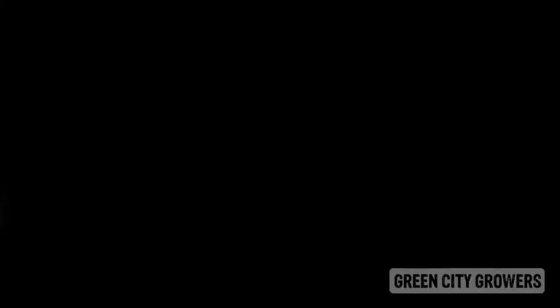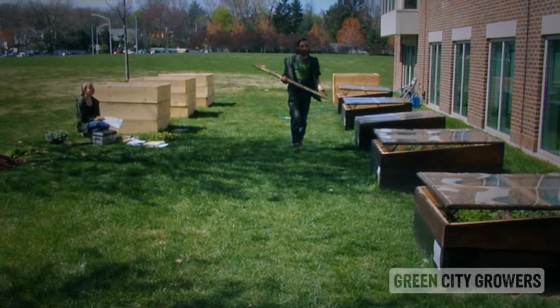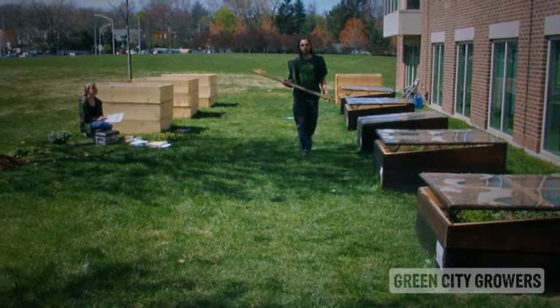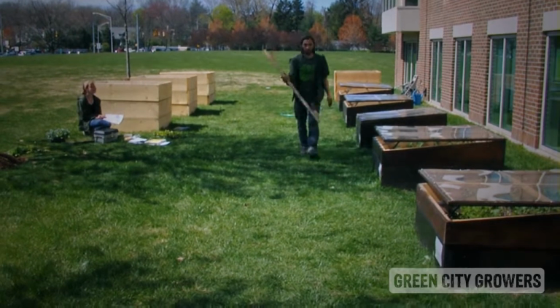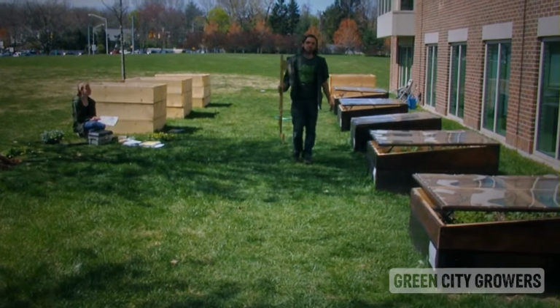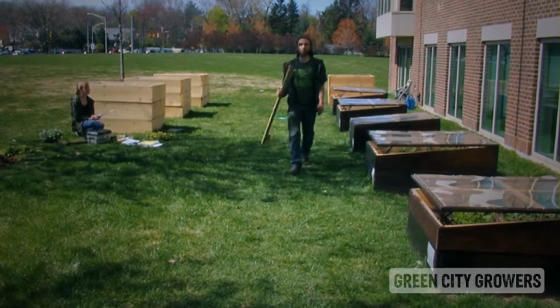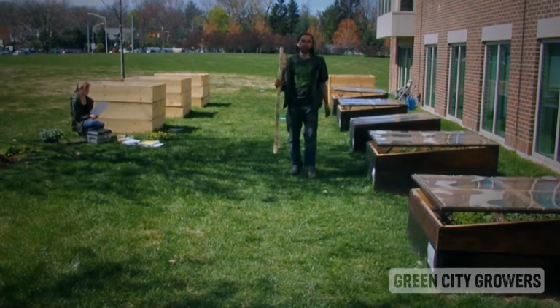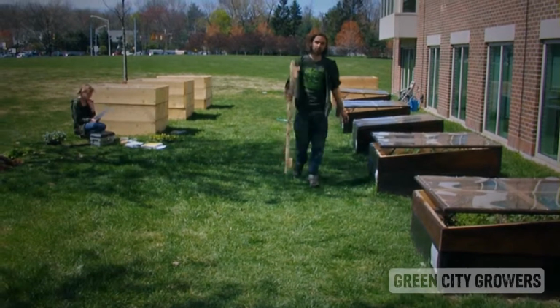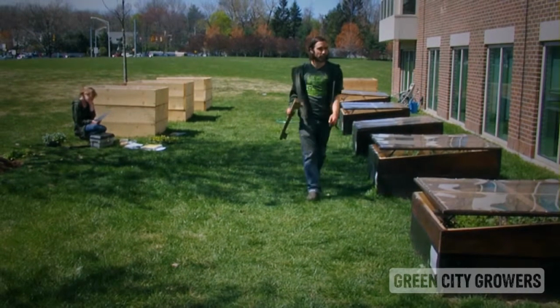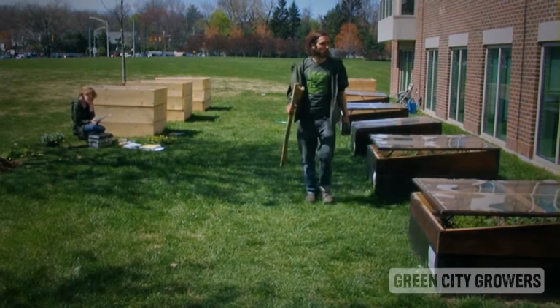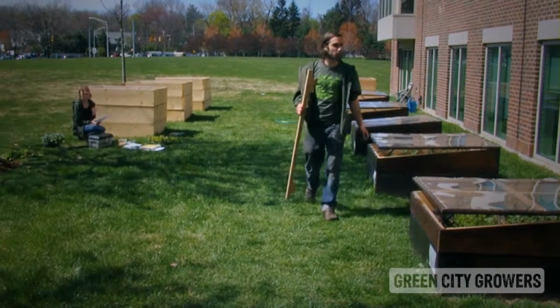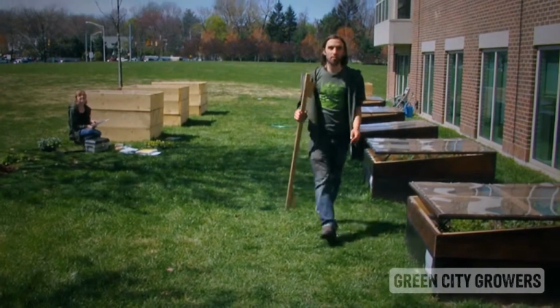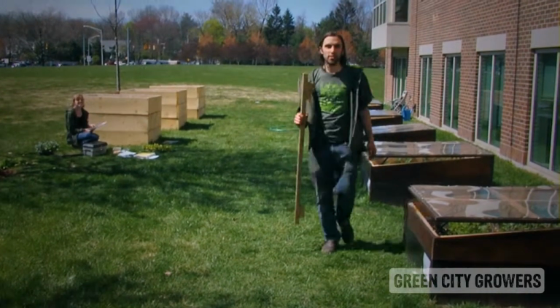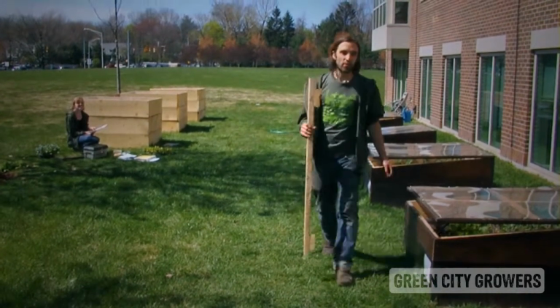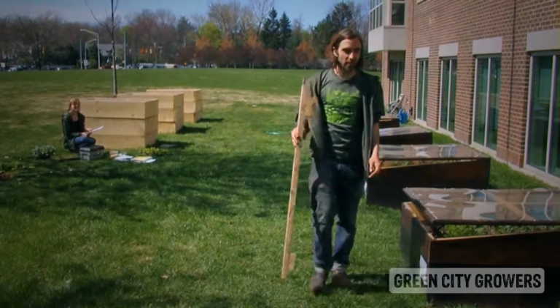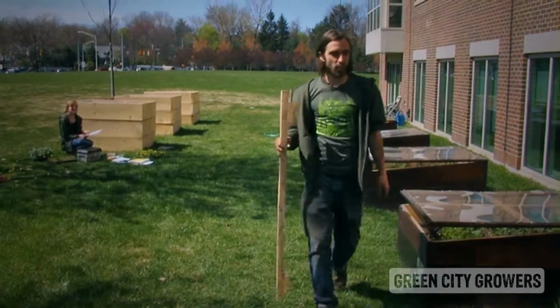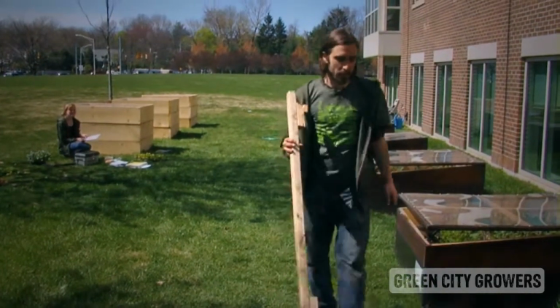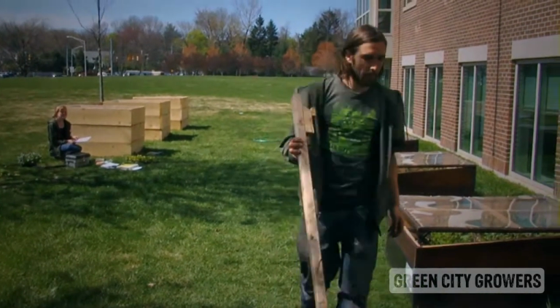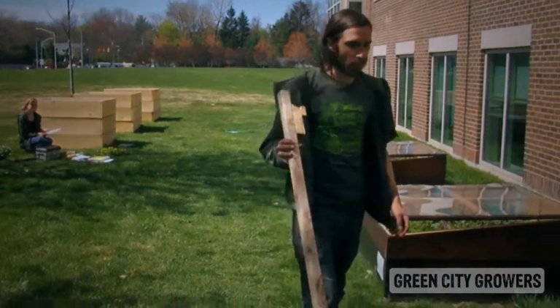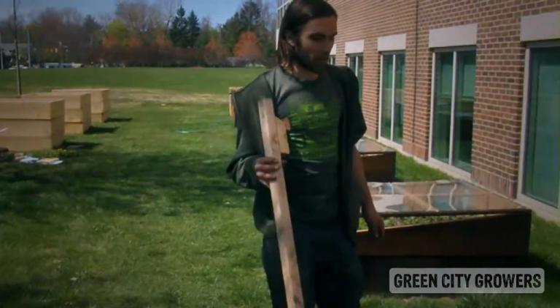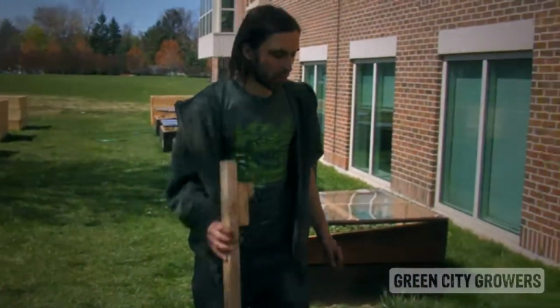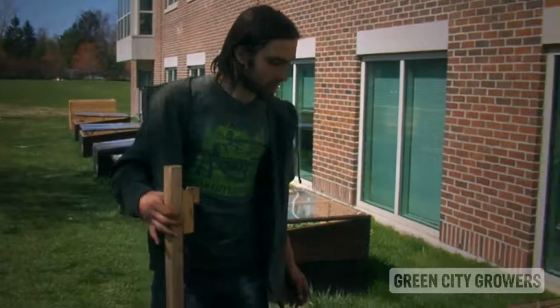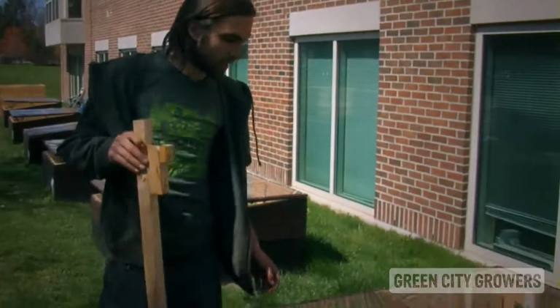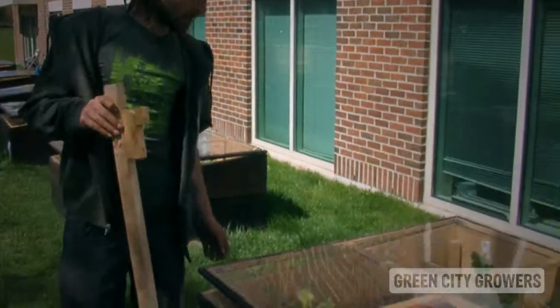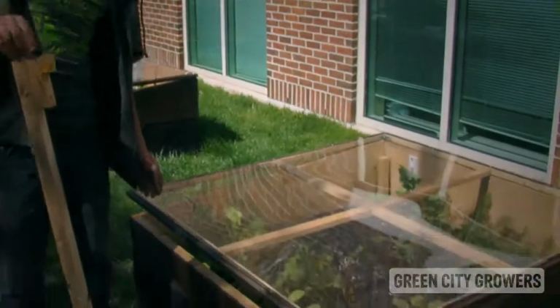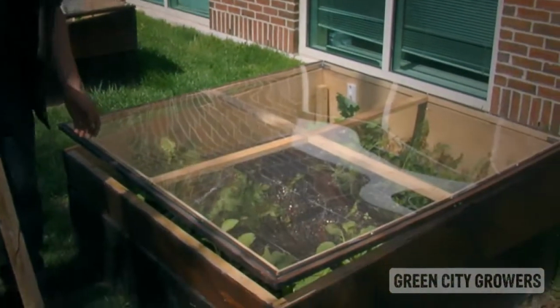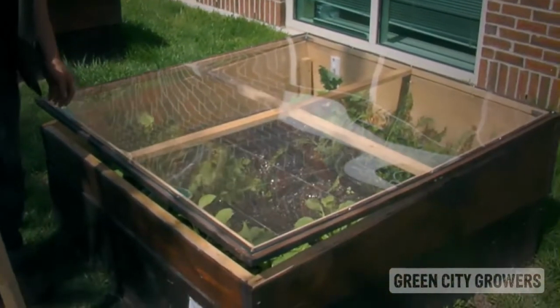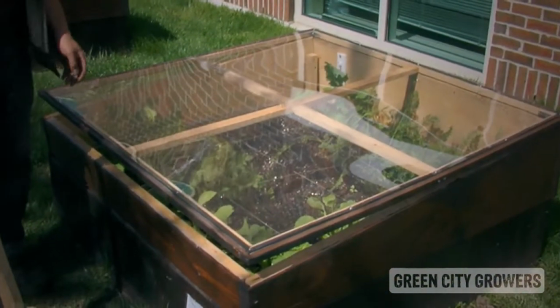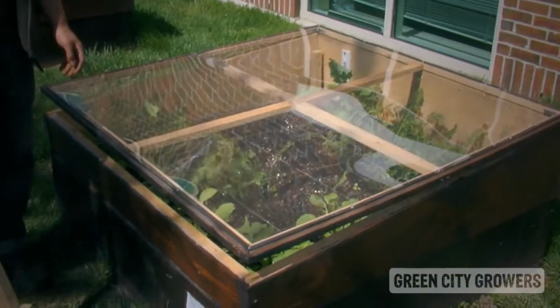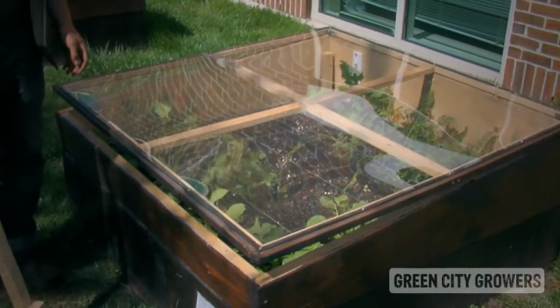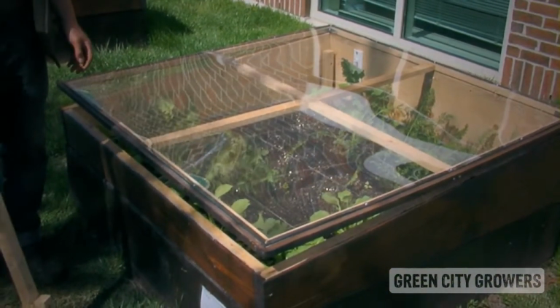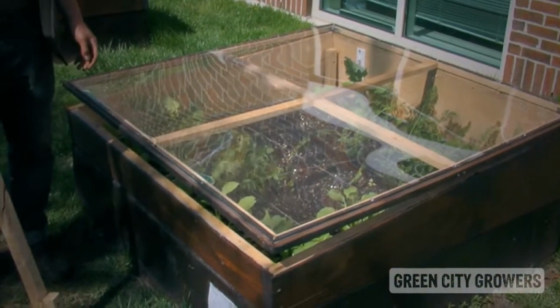Hi, my name is Ben Bois. I'm the Director of Horticultural Operations for Green City Growers. We're out here at our corporate site at Harvard Pilgrim Gateway in Wellesley.